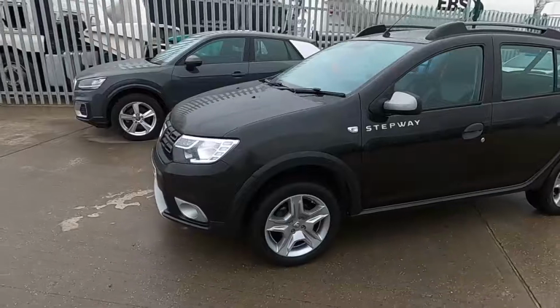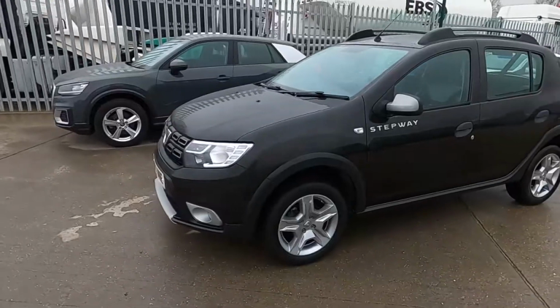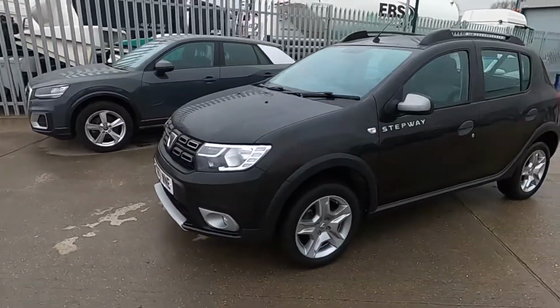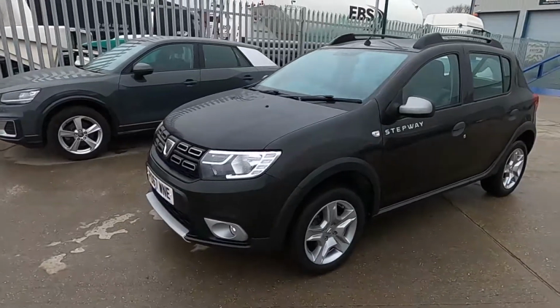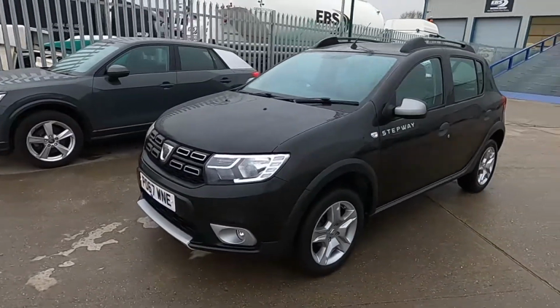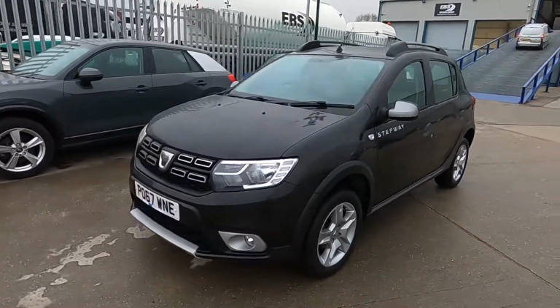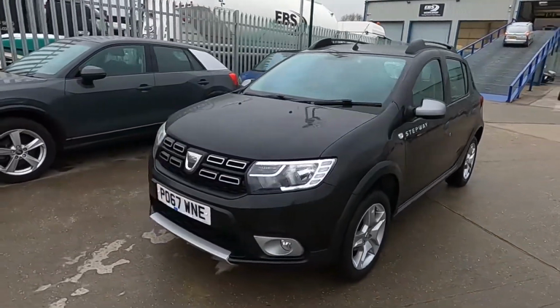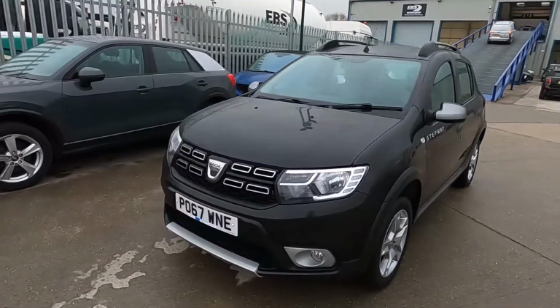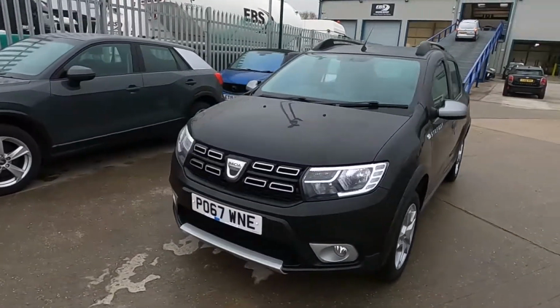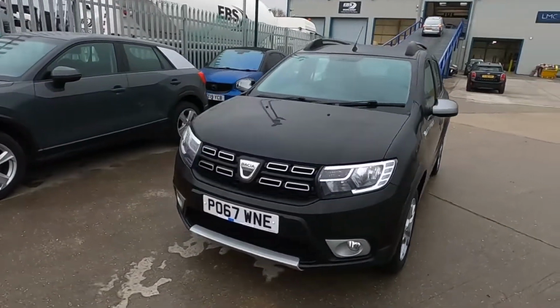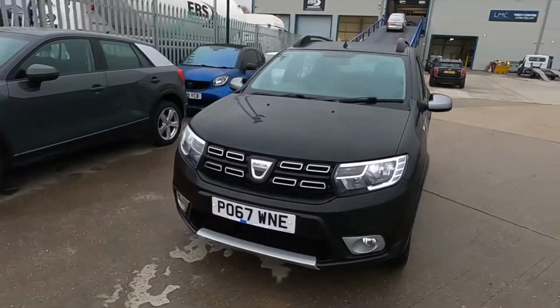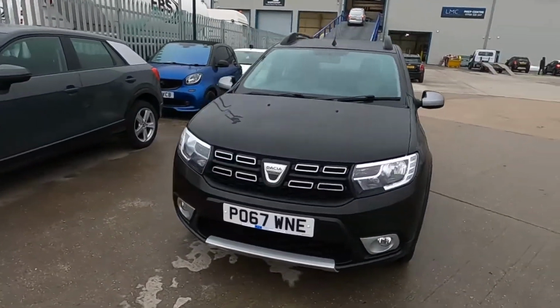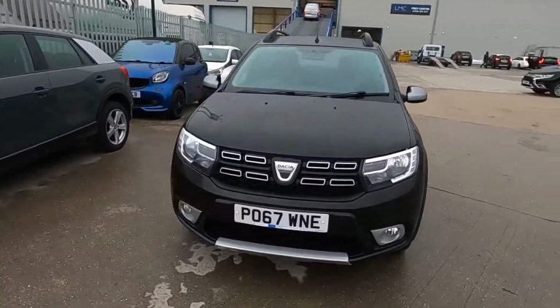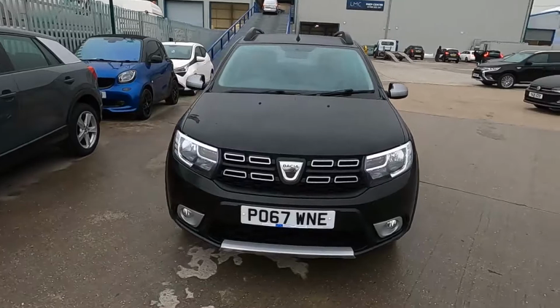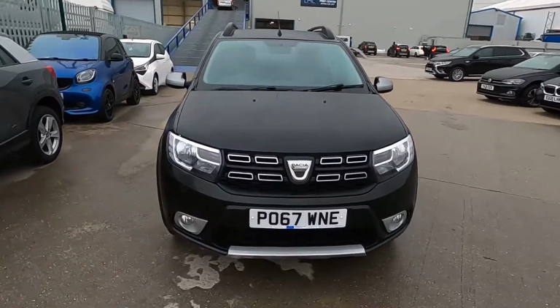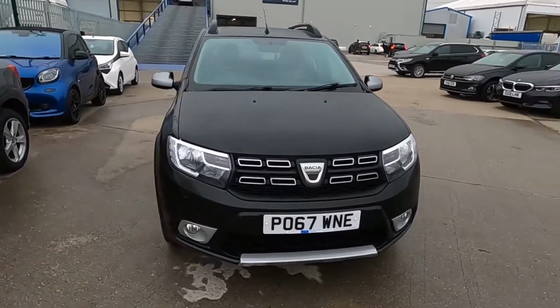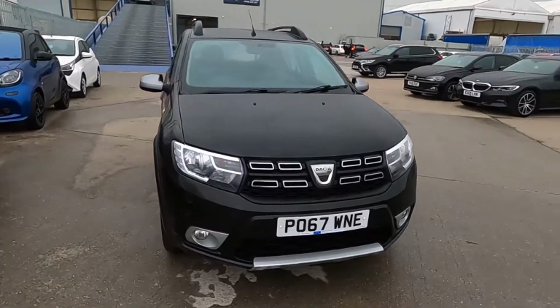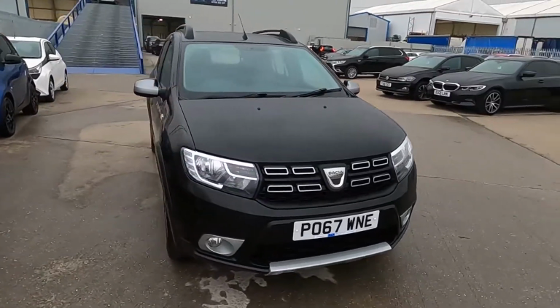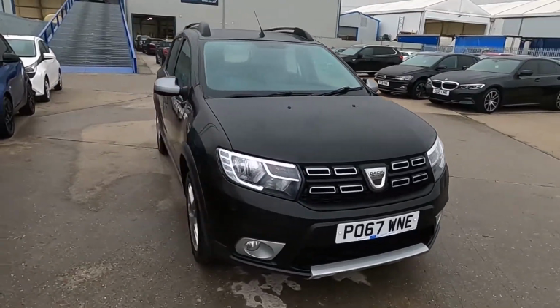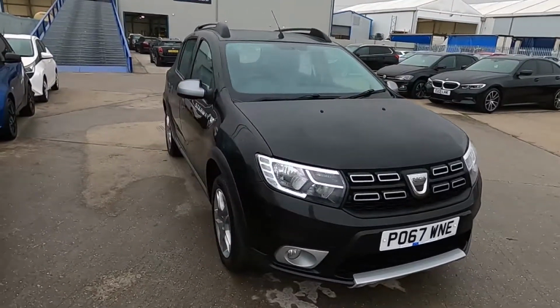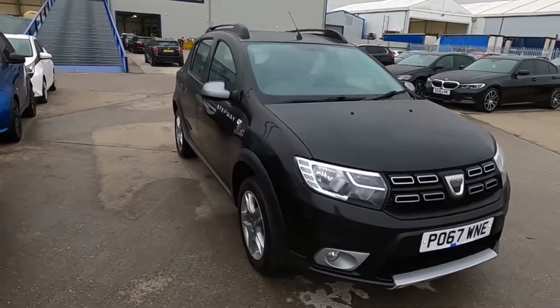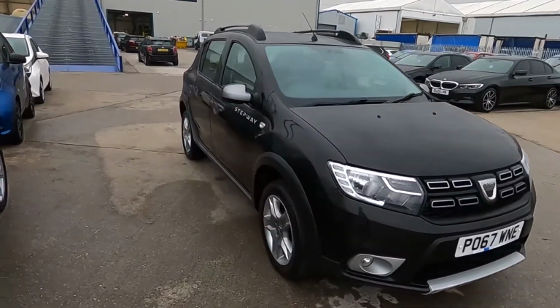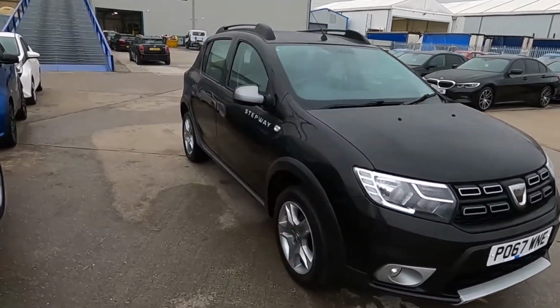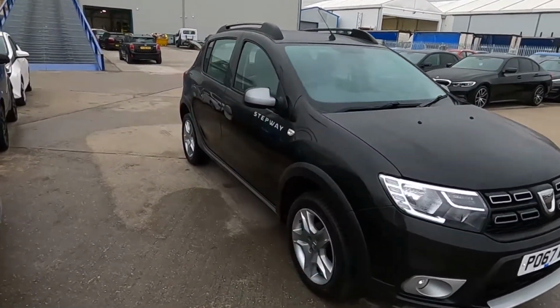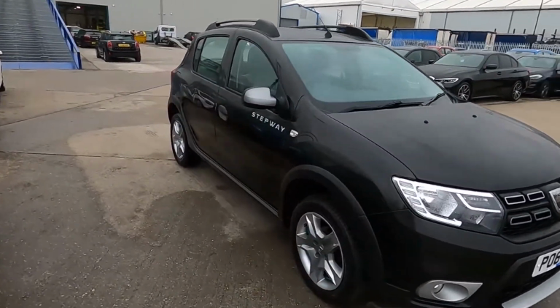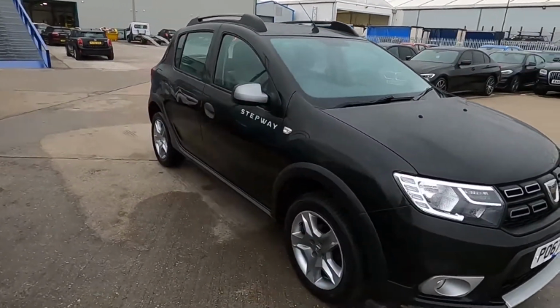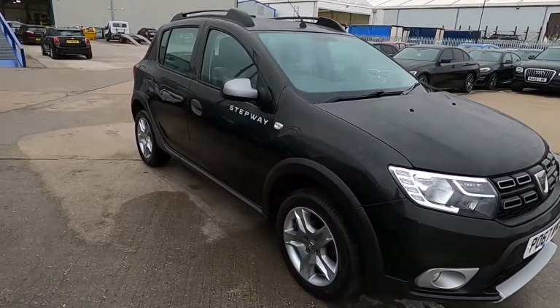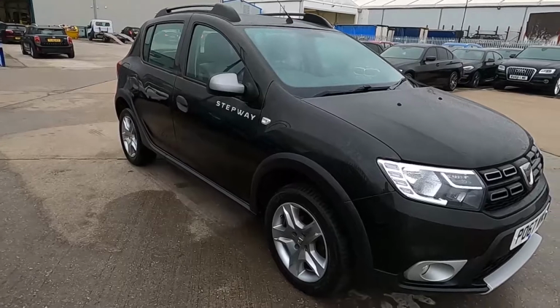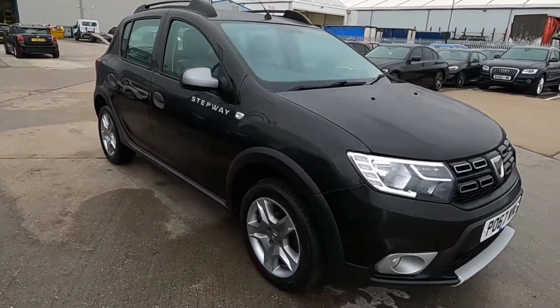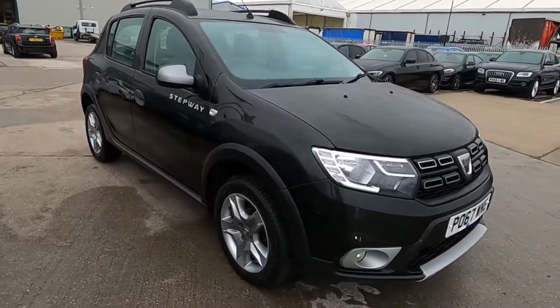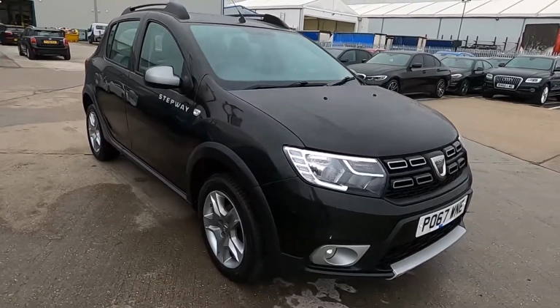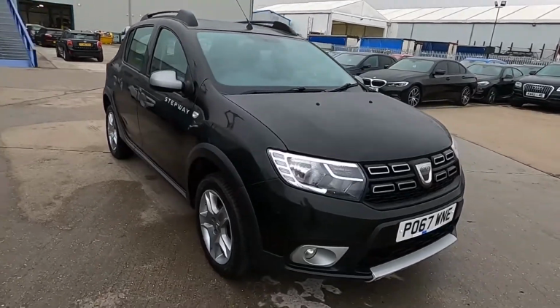Welcome to London Motor Company. My name is Sam, and this is our Dacia Sandero Stepway. It's done less than 37,000 miles, and in this video I'm going to show you around the car.